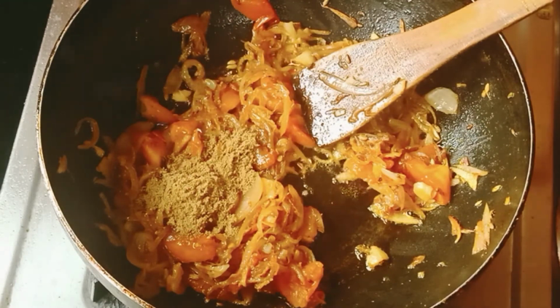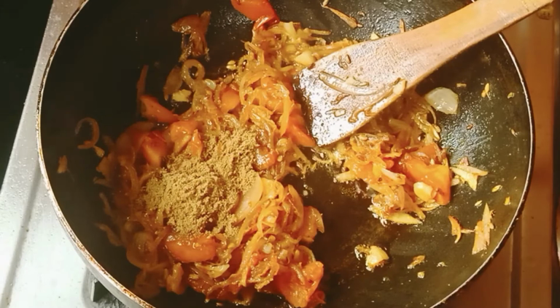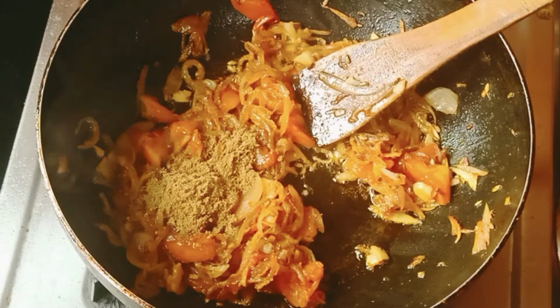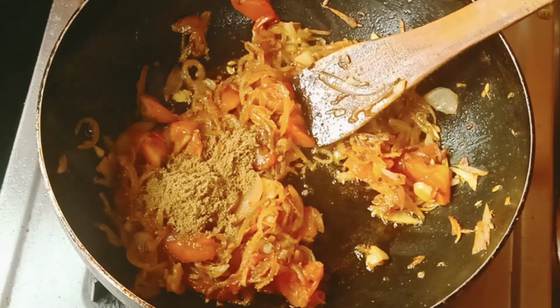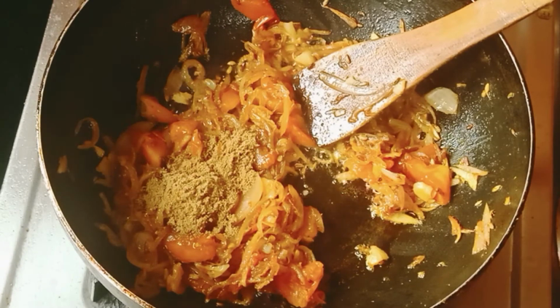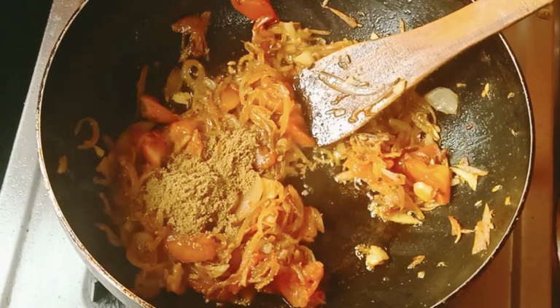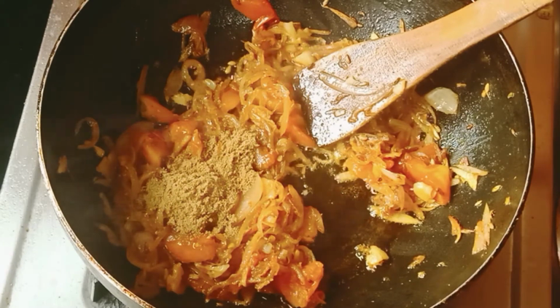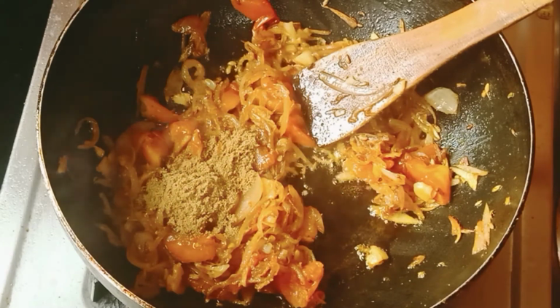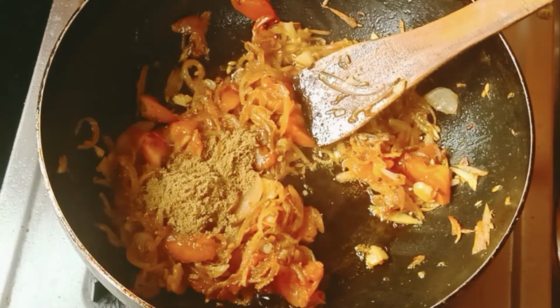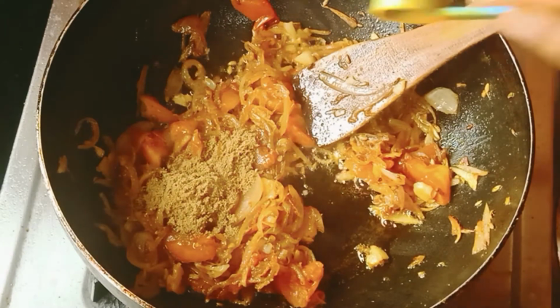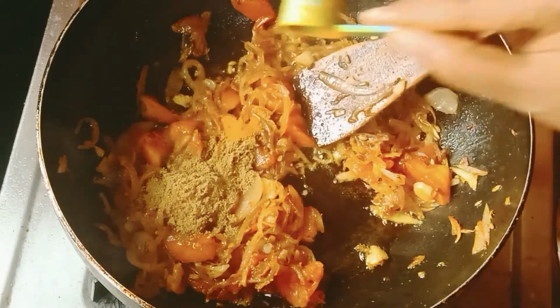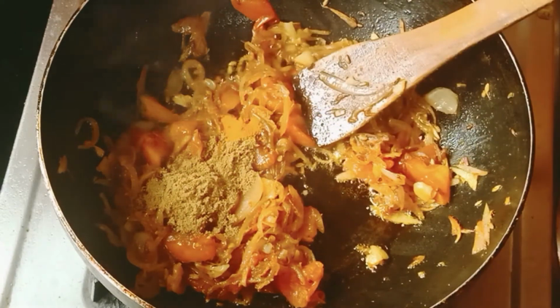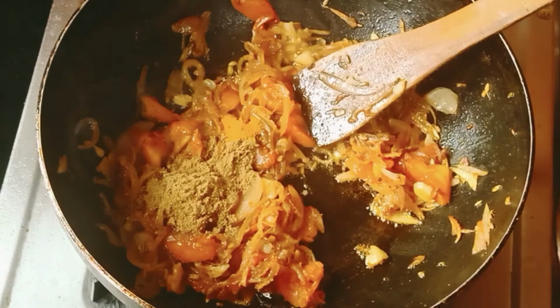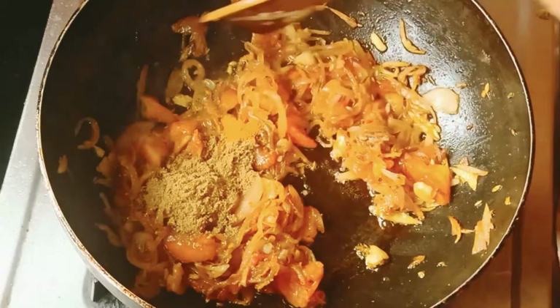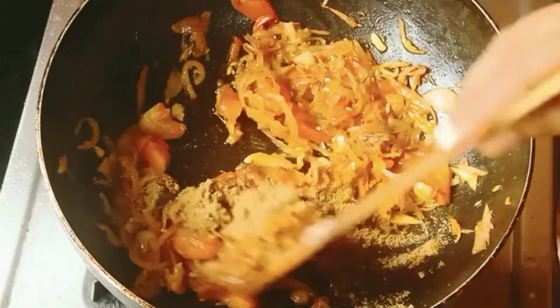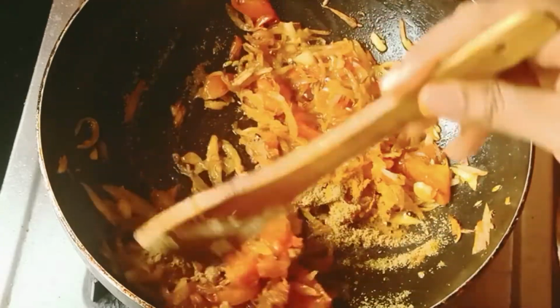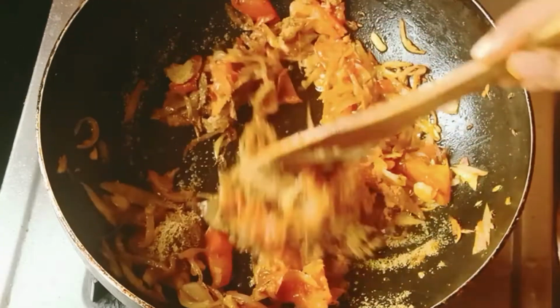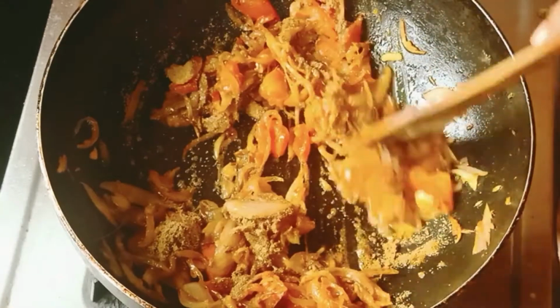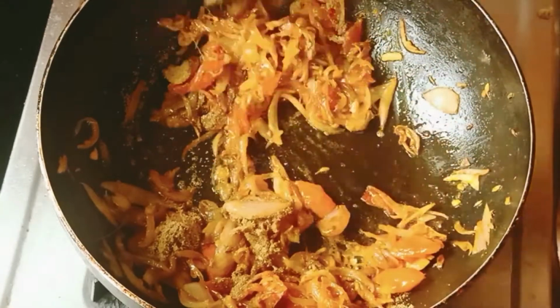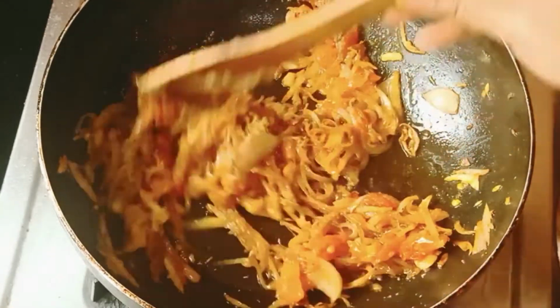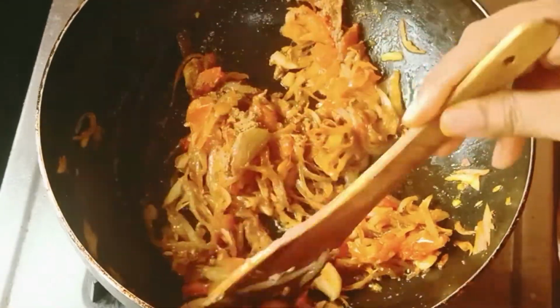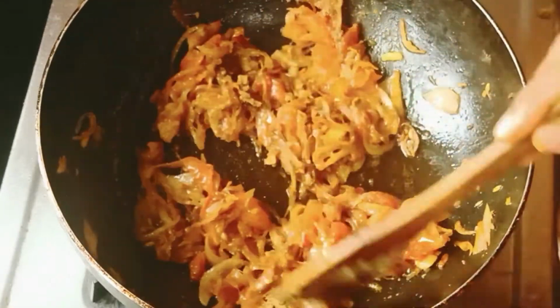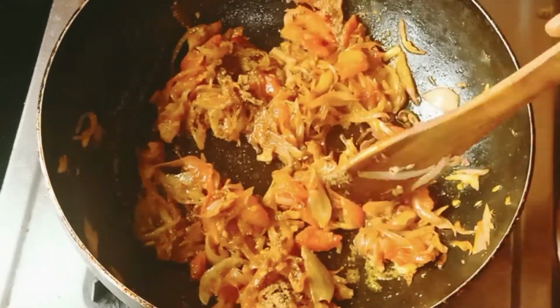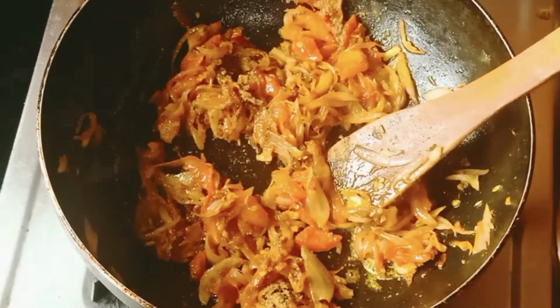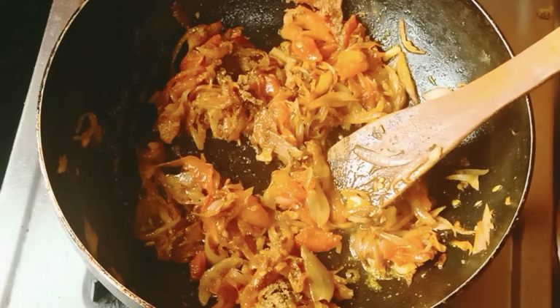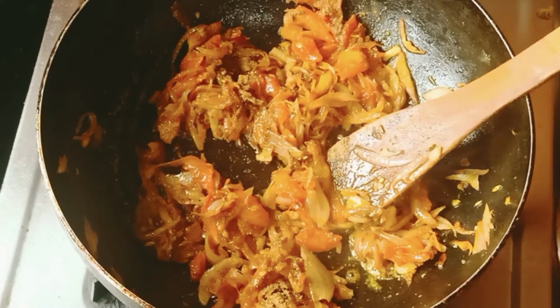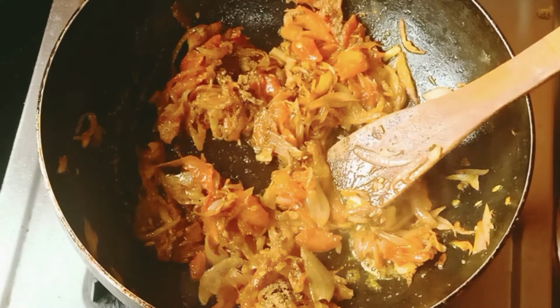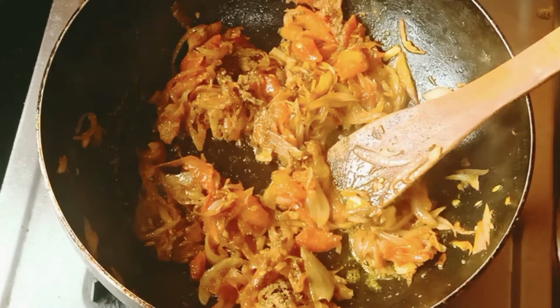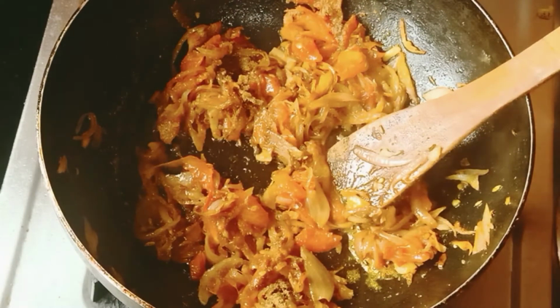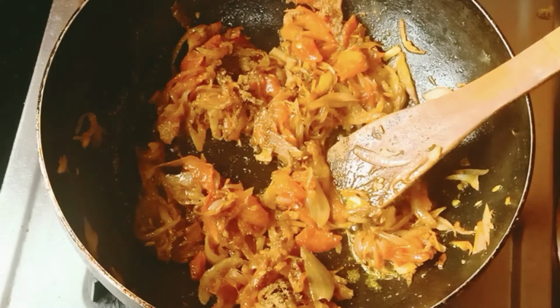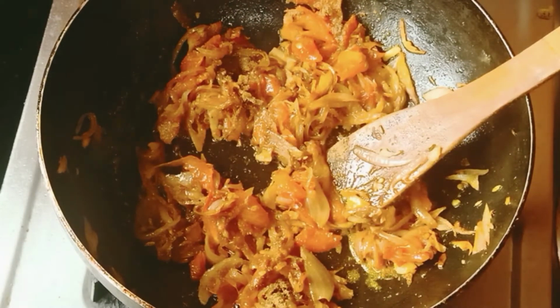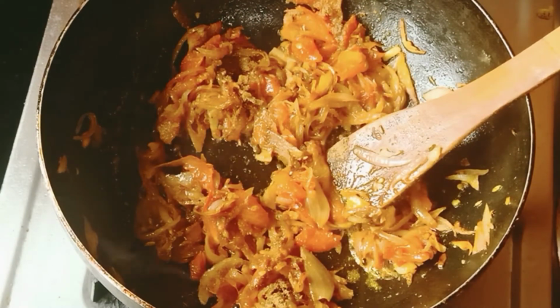1 and a half spoon of salt. Then we will be able to put the salt in the water.